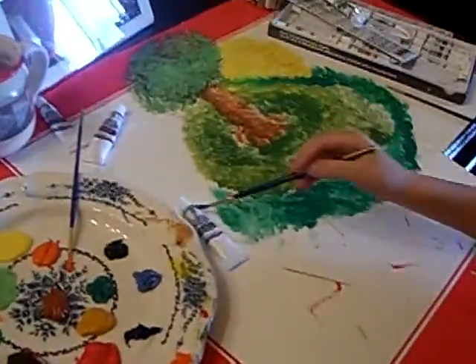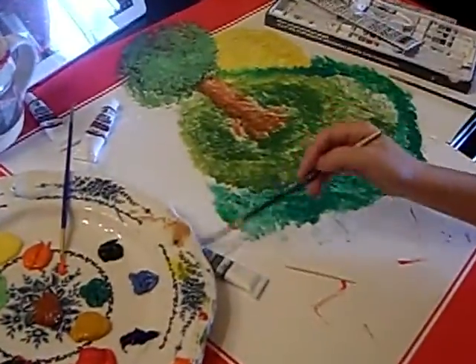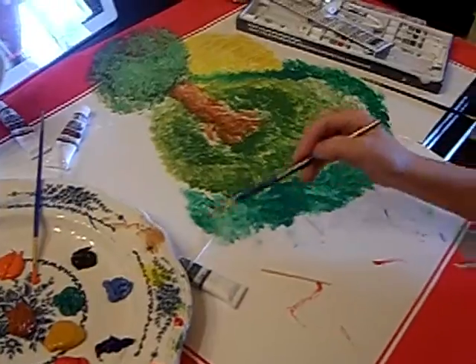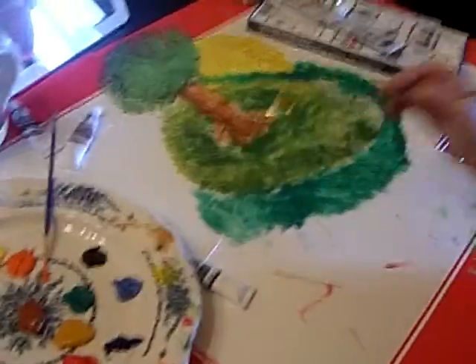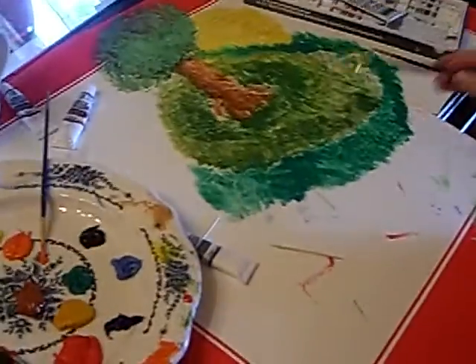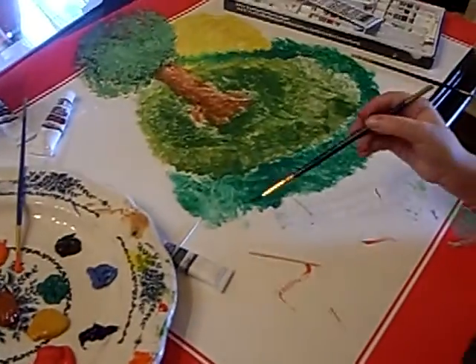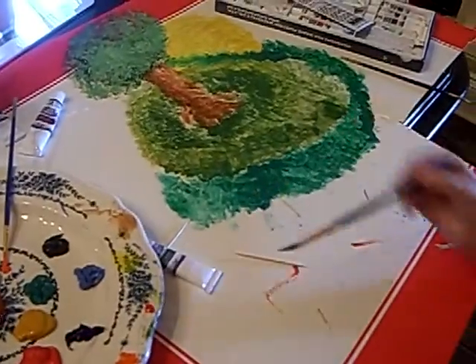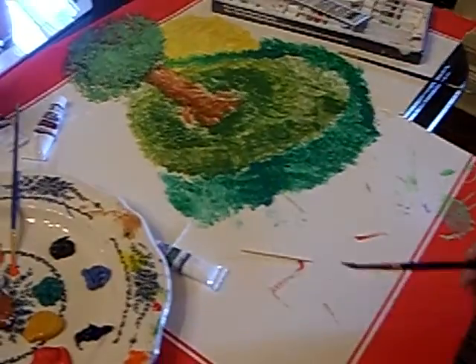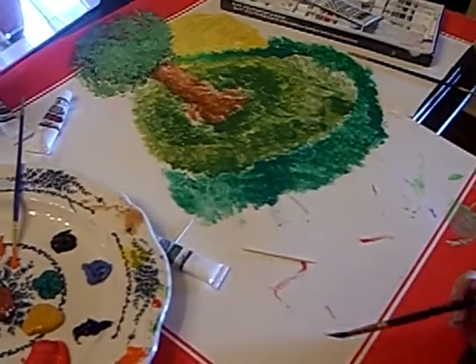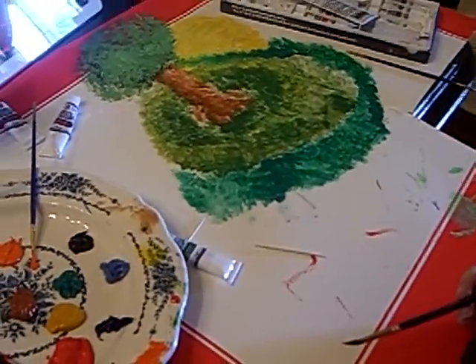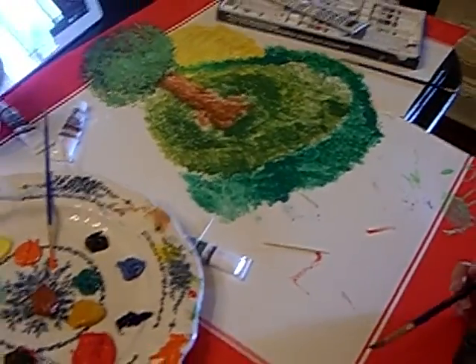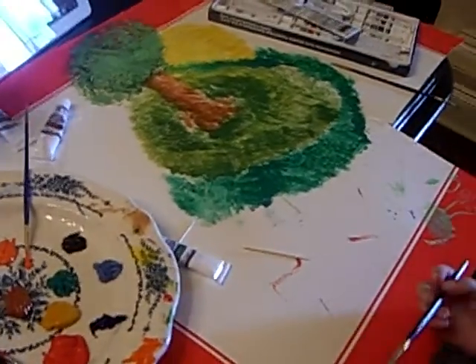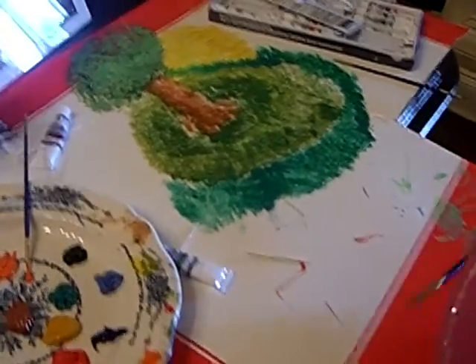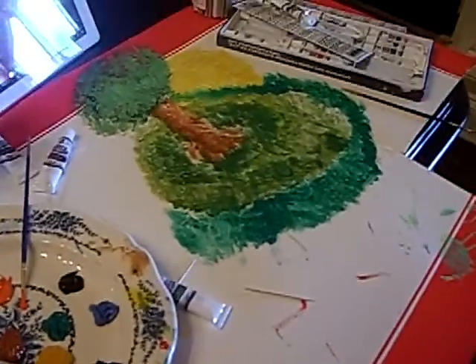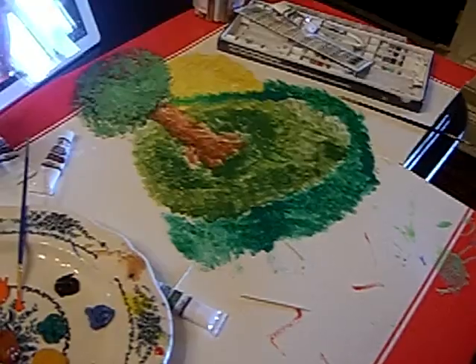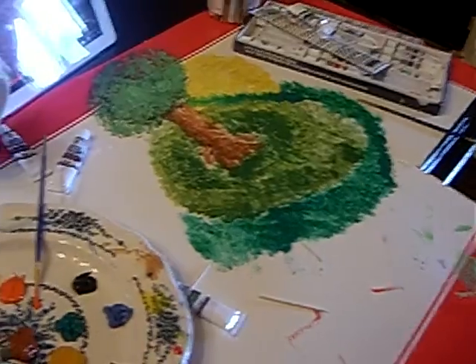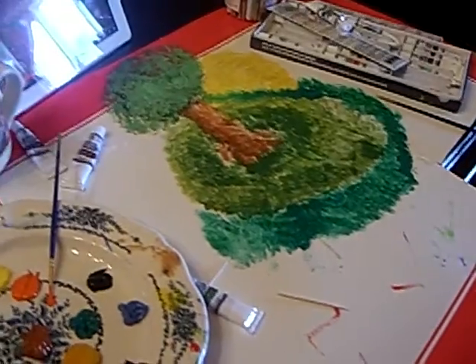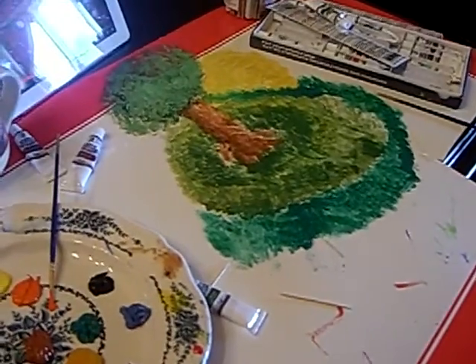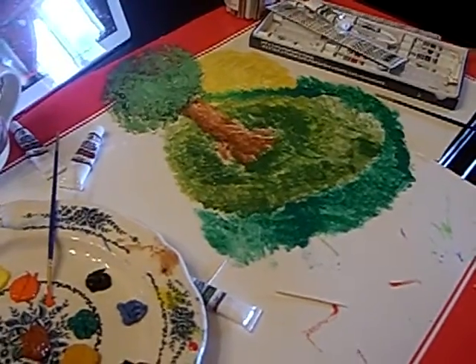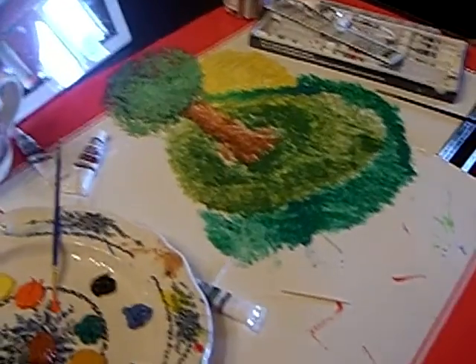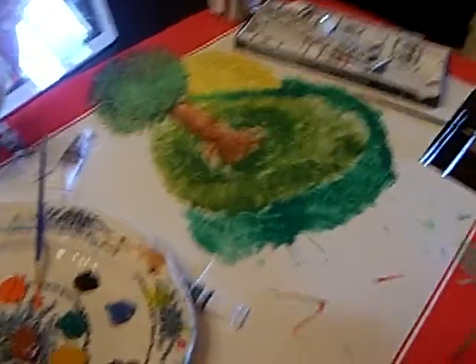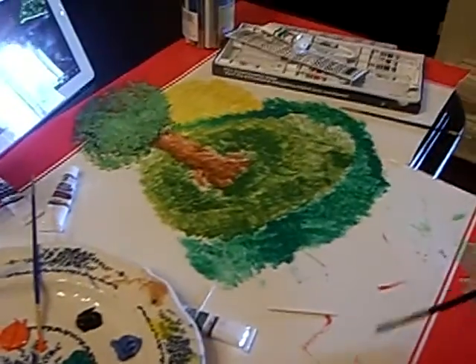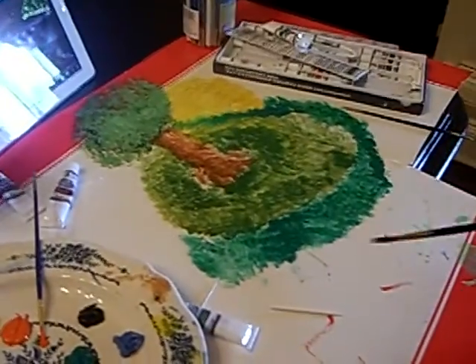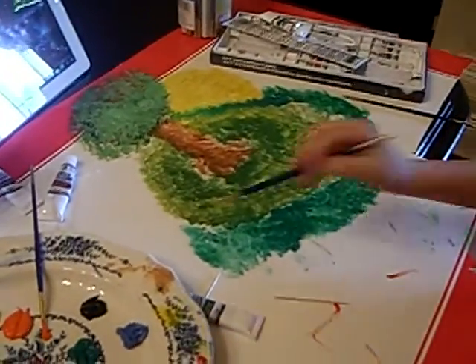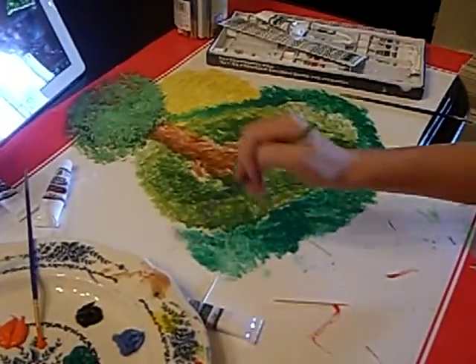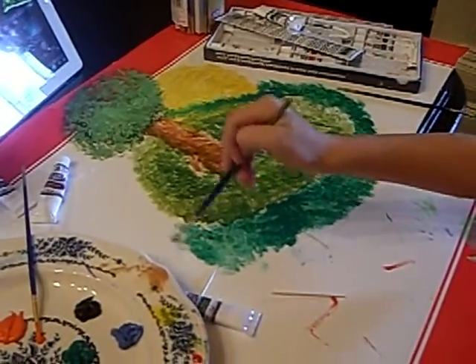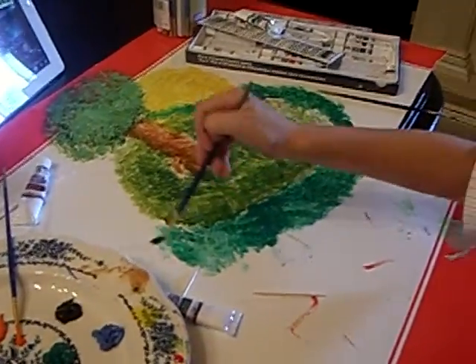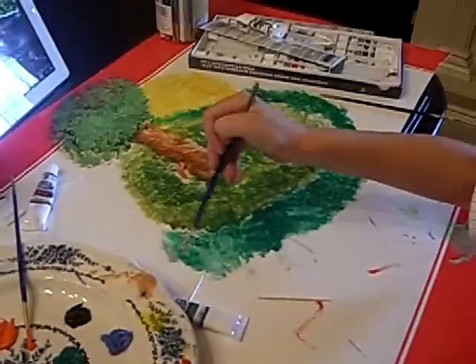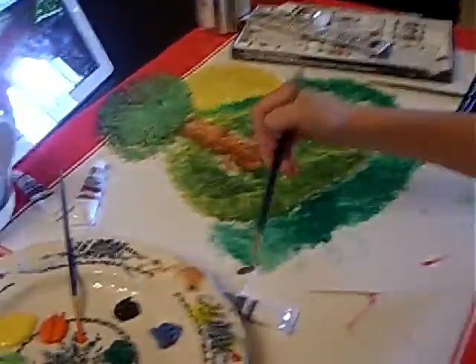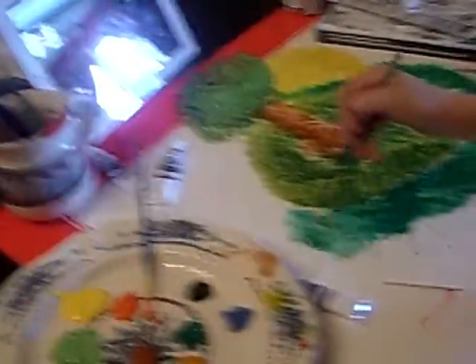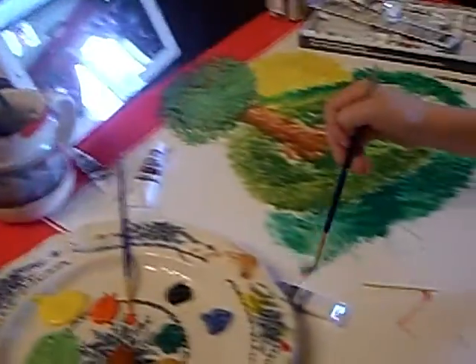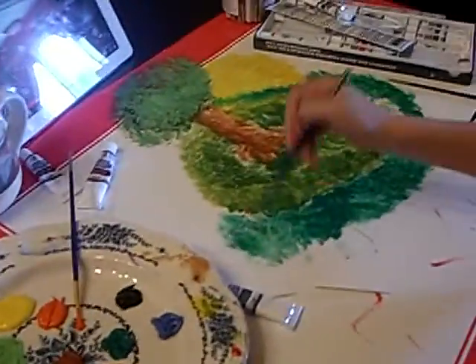So what kind of paint are you using? I forgot, but it's a nice bit of paint. Acrylic? Yeah, acrylic.